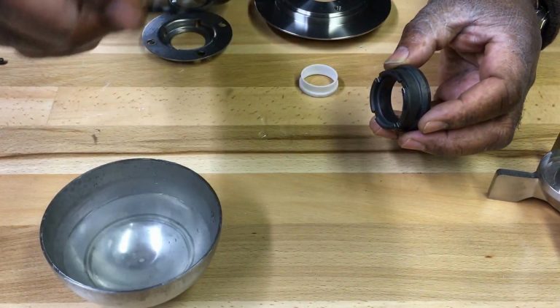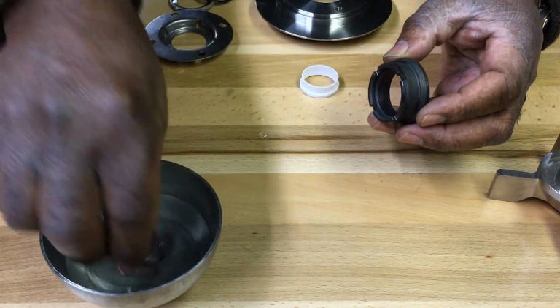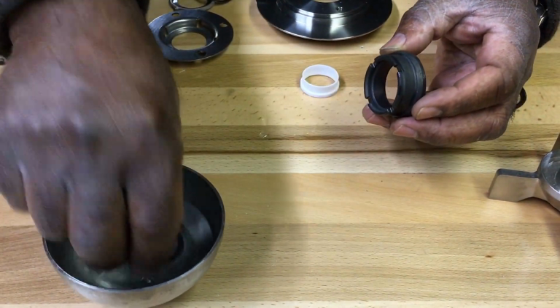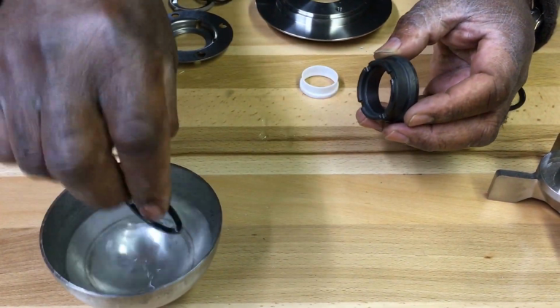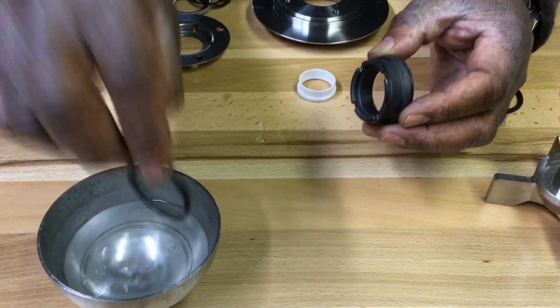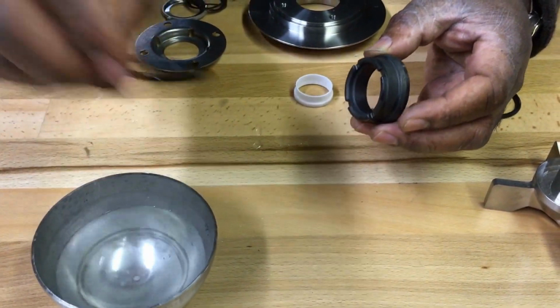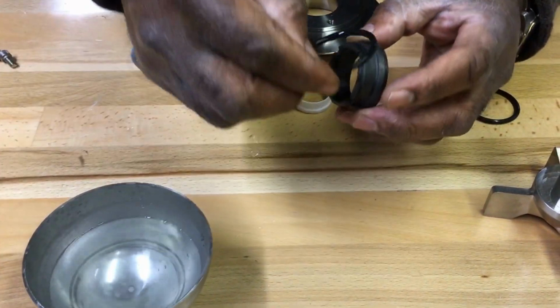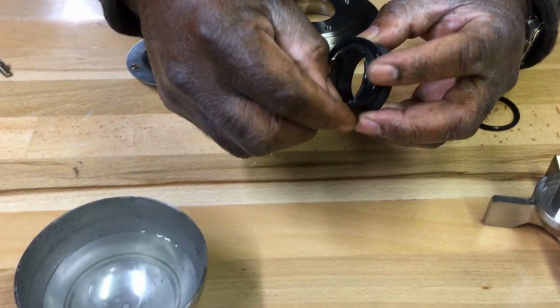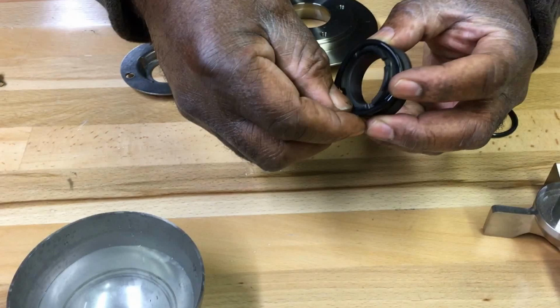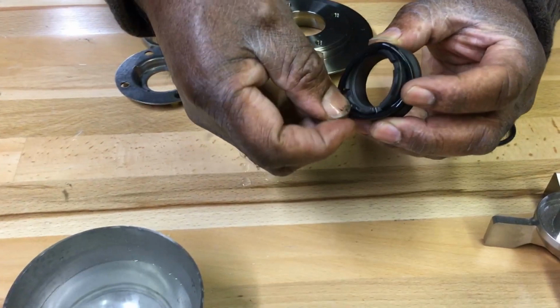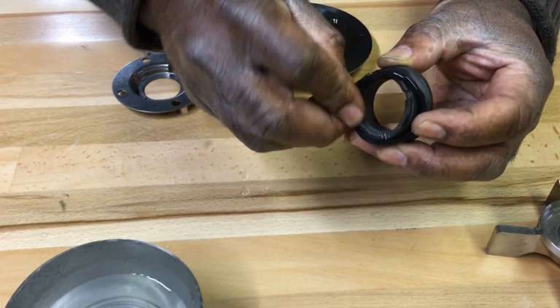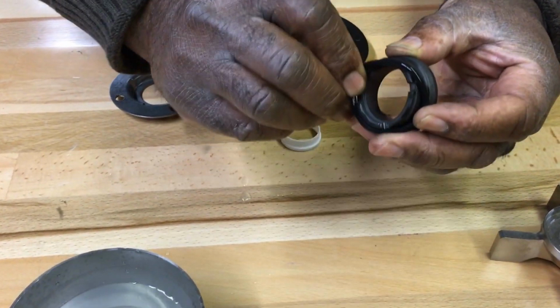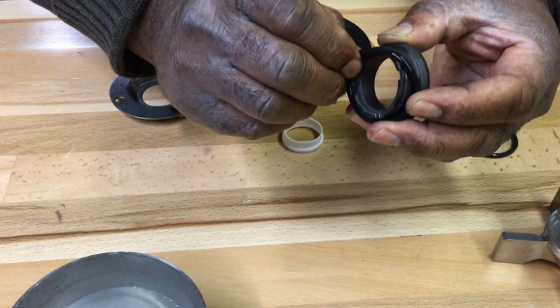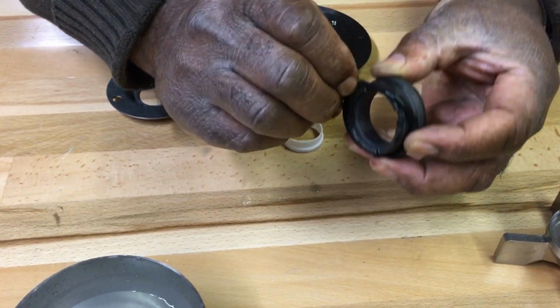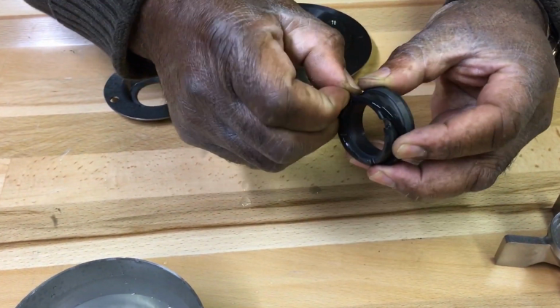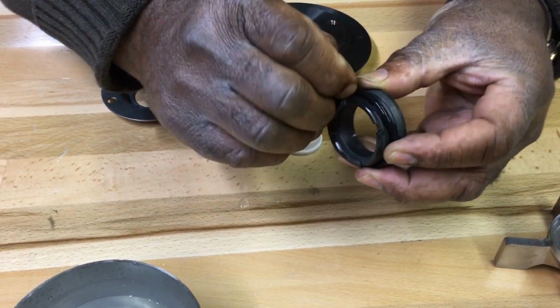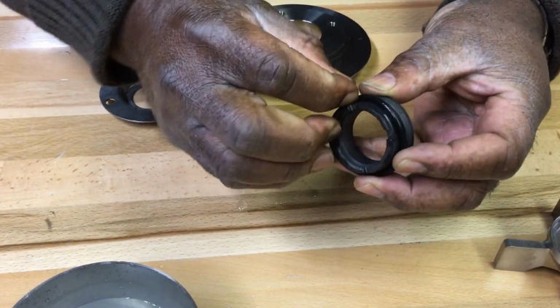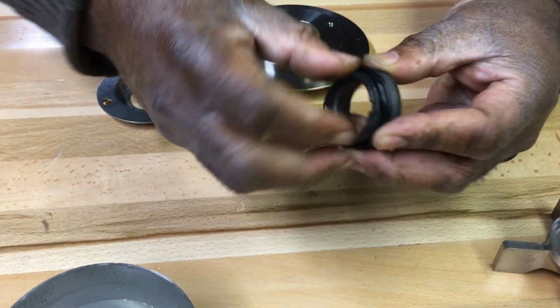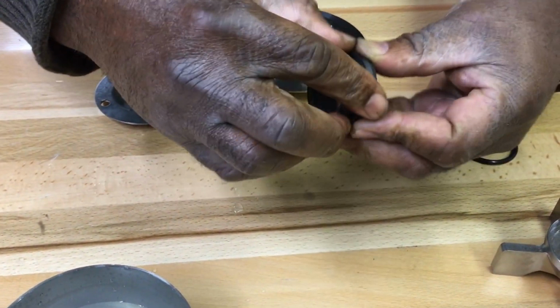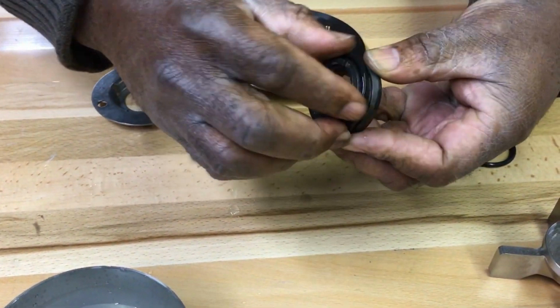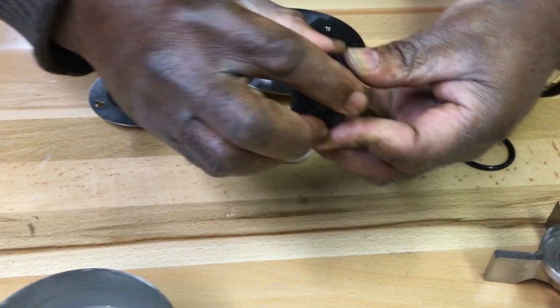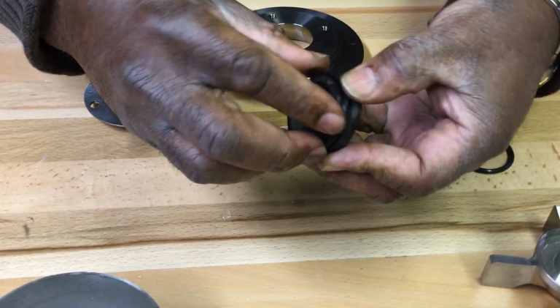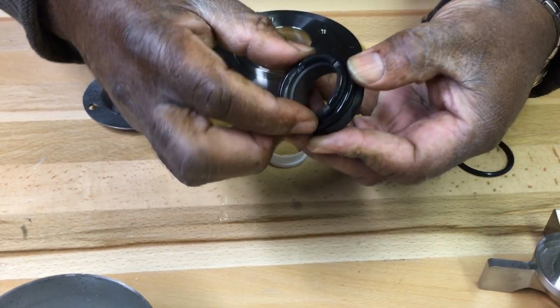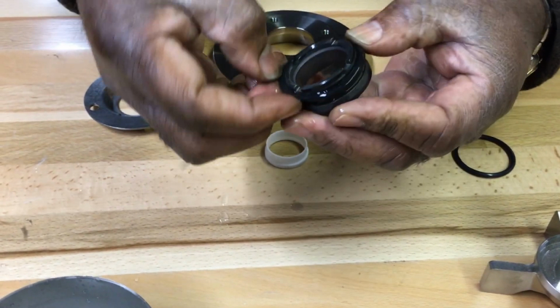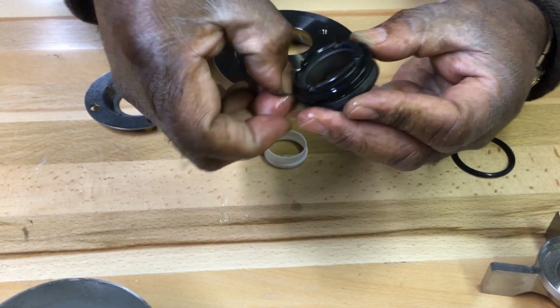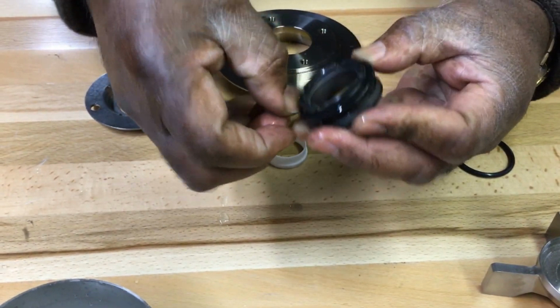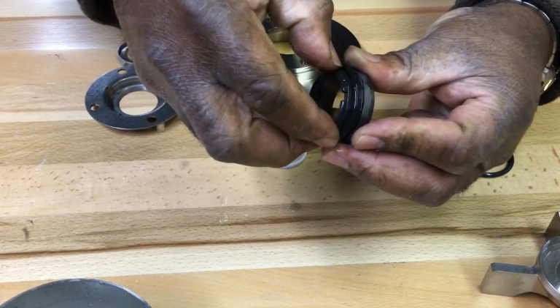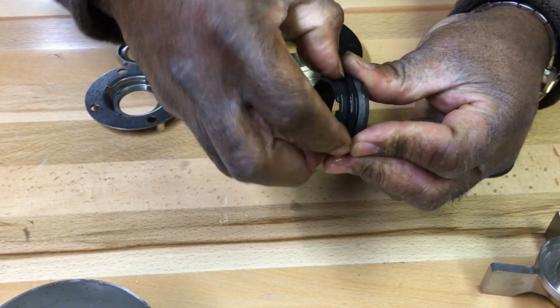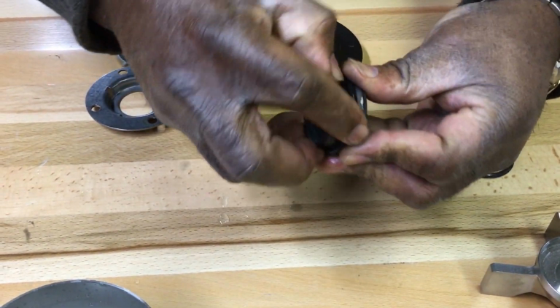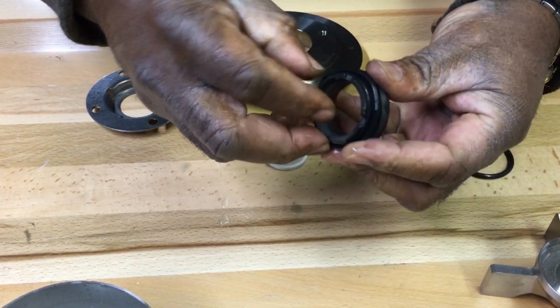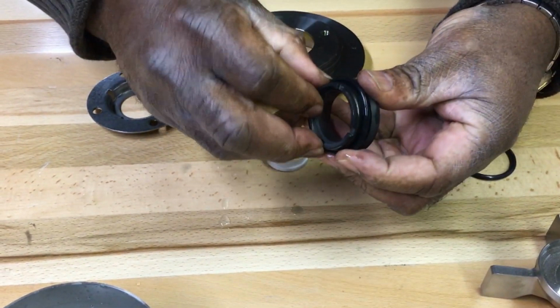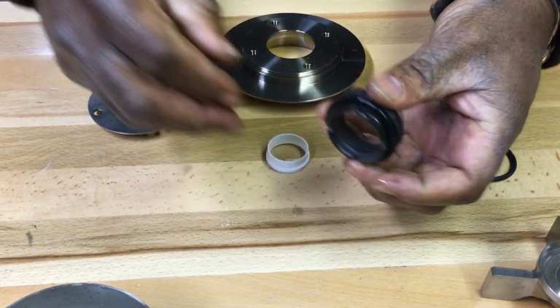Wet the O-ring with soapy water and install it on the back diameter of the backplate seal.